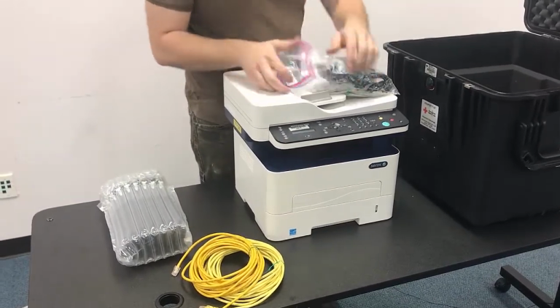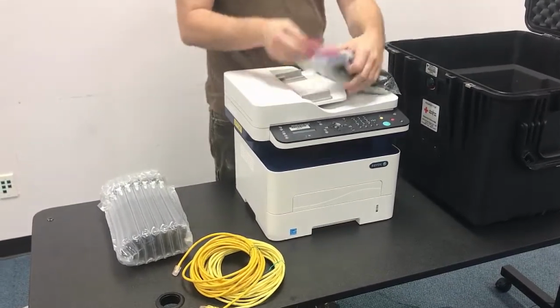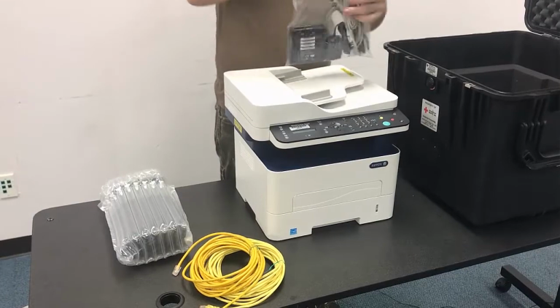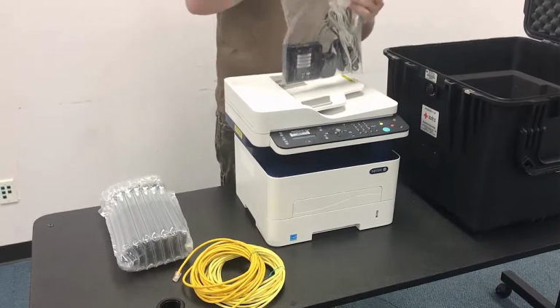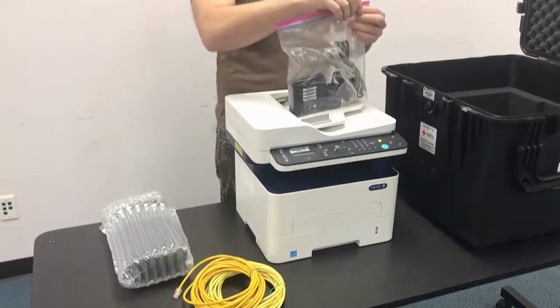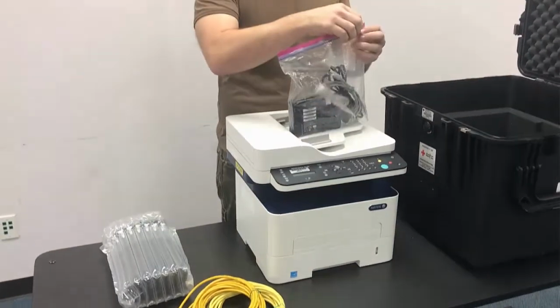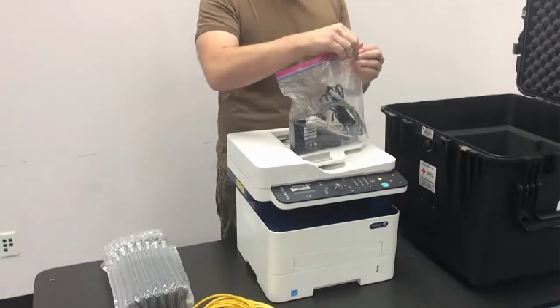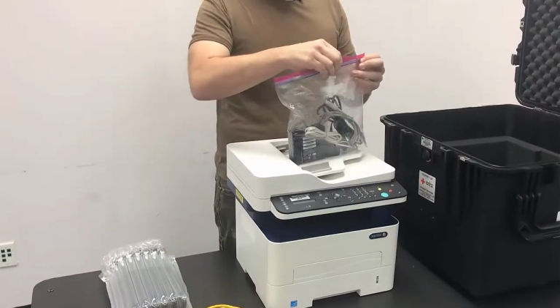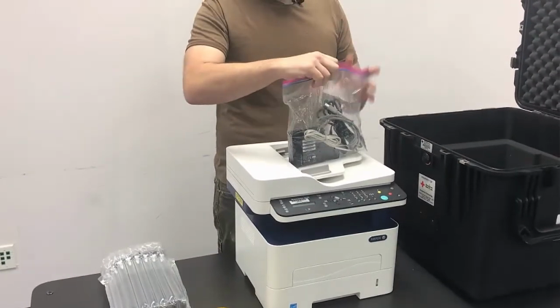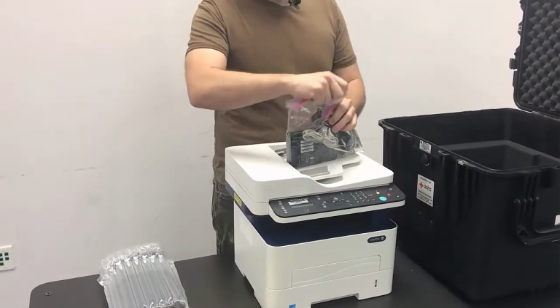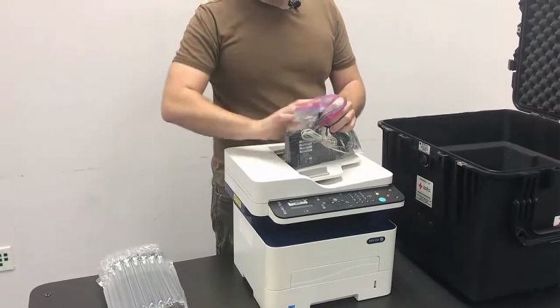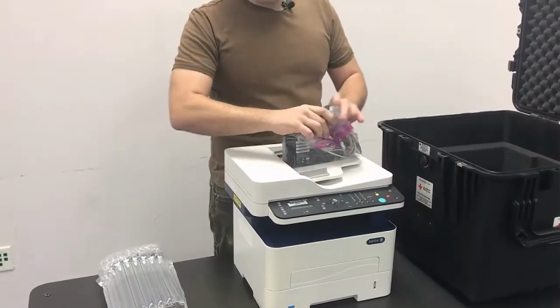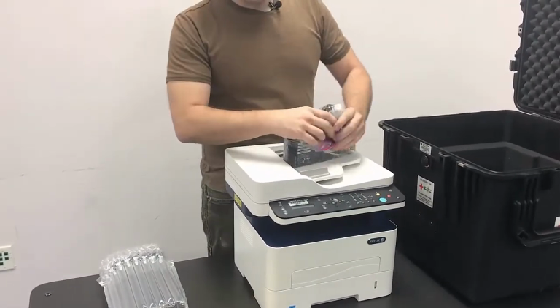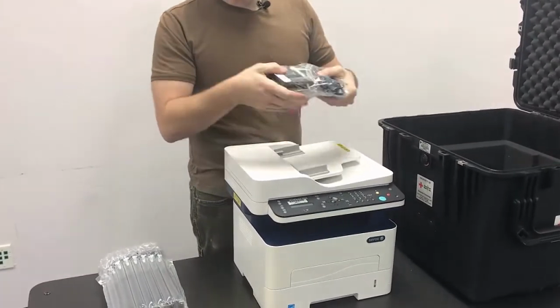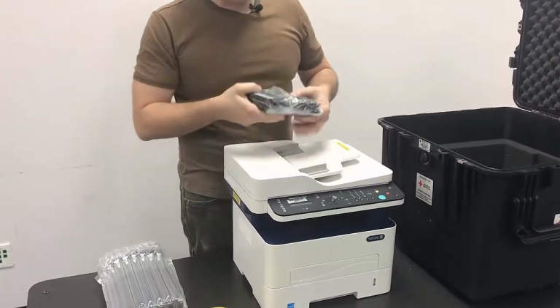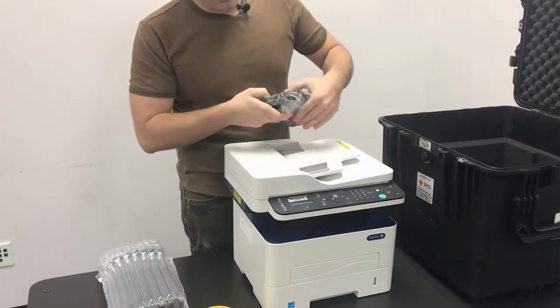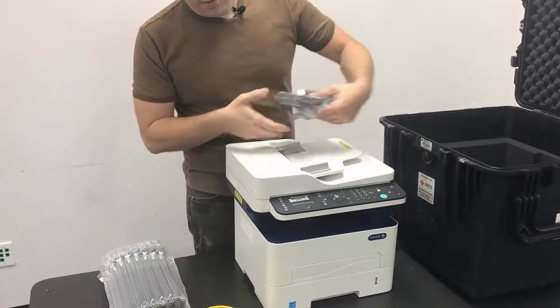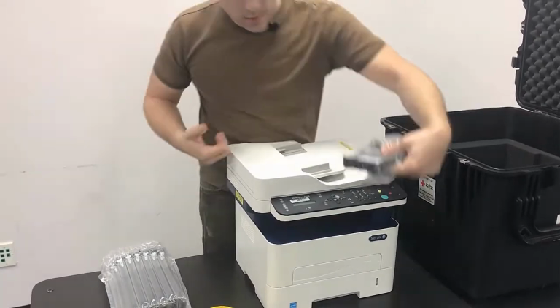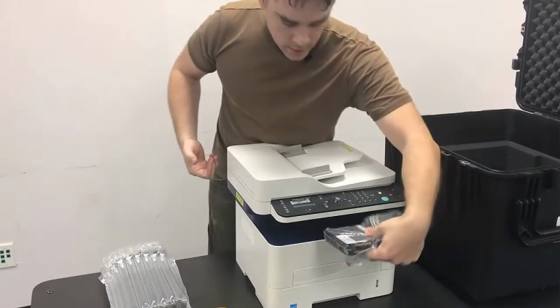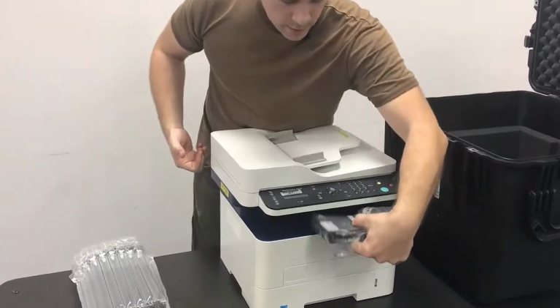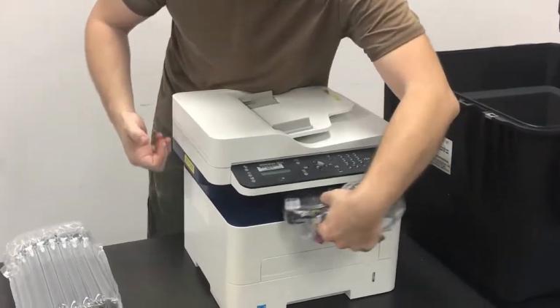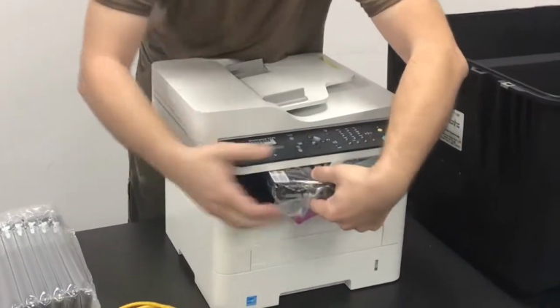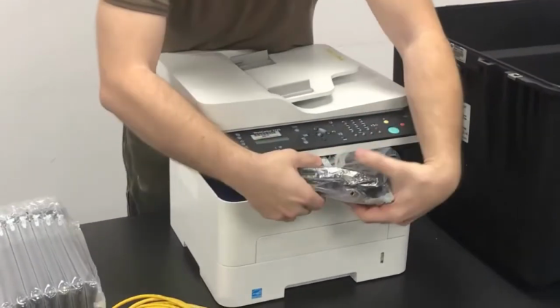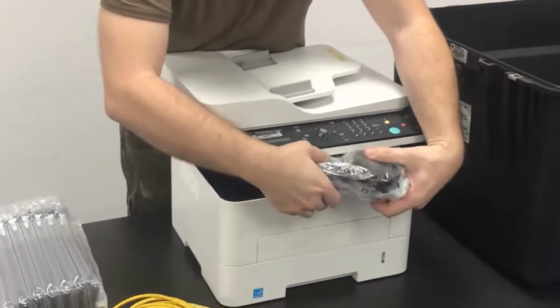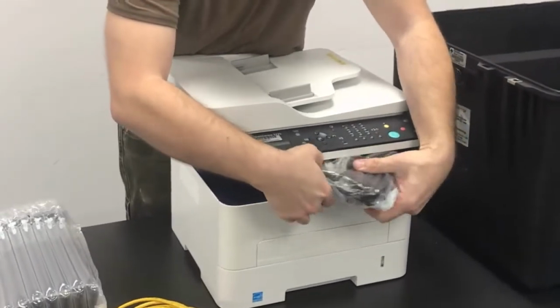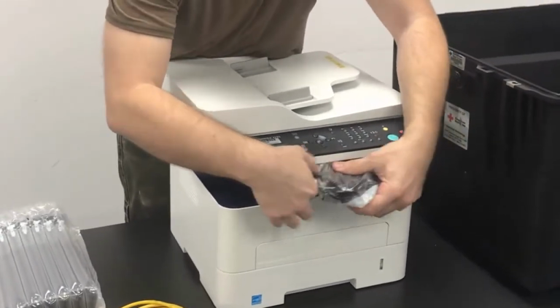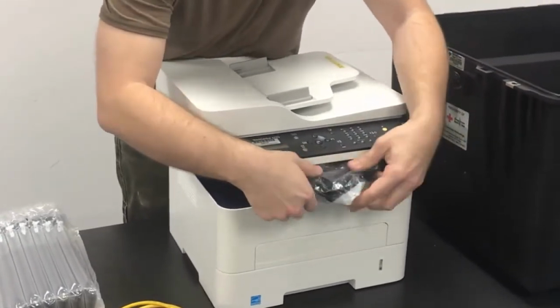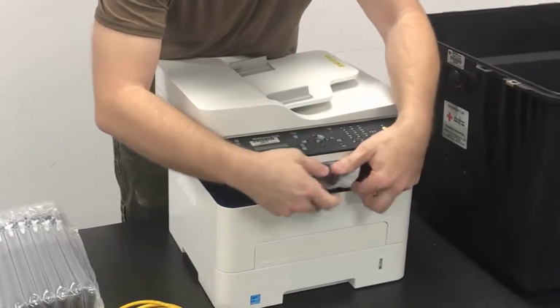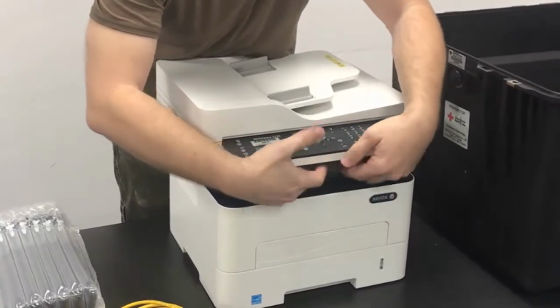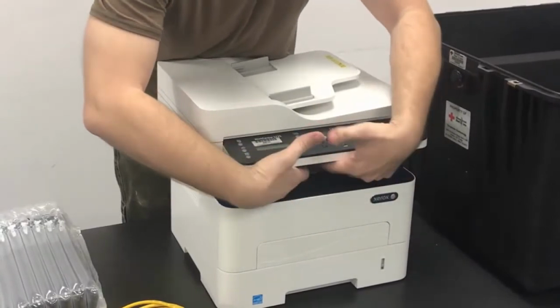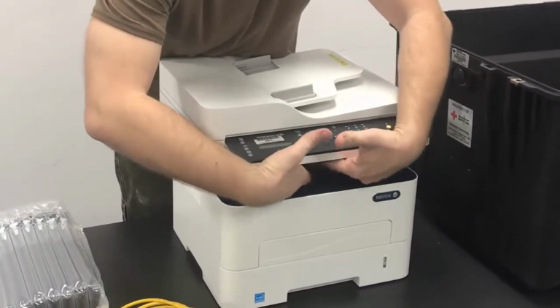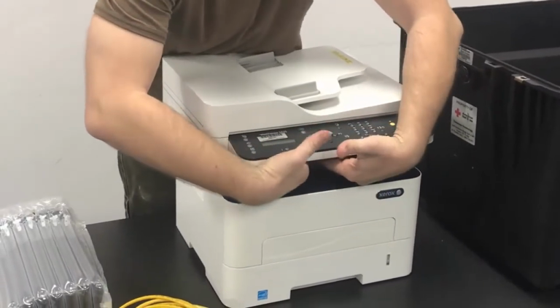All right, so we've got all those cables in there. Keep those in the bag, and we're going to place this bag in this section of the printer here.